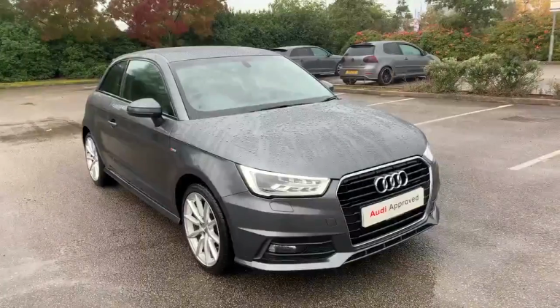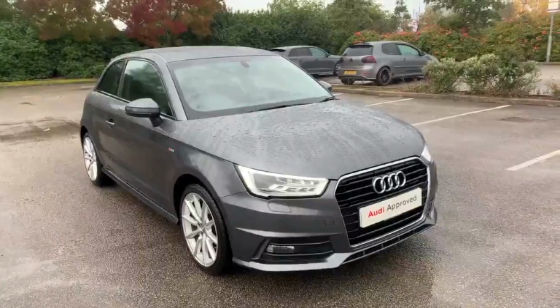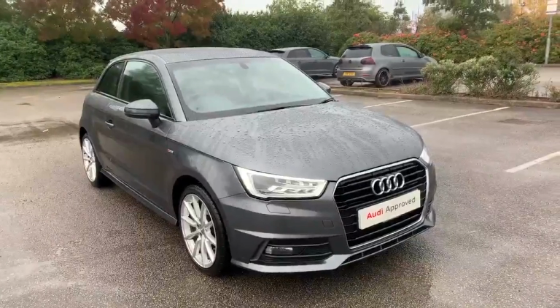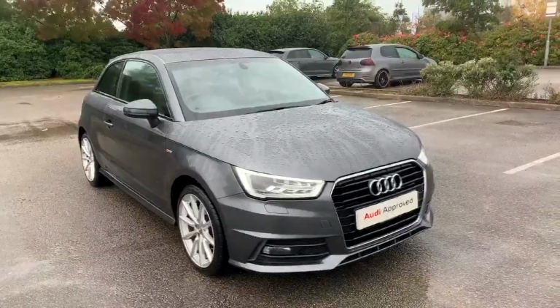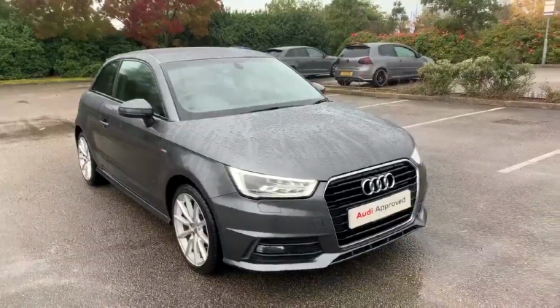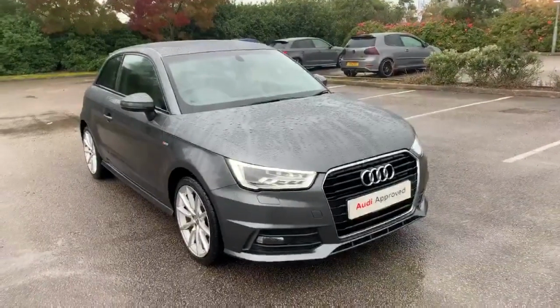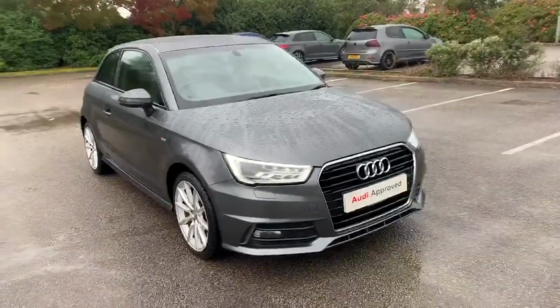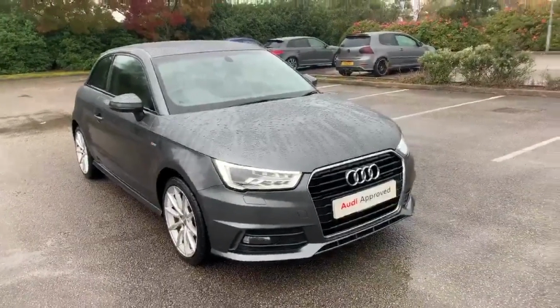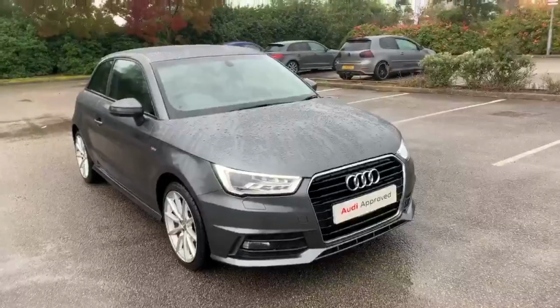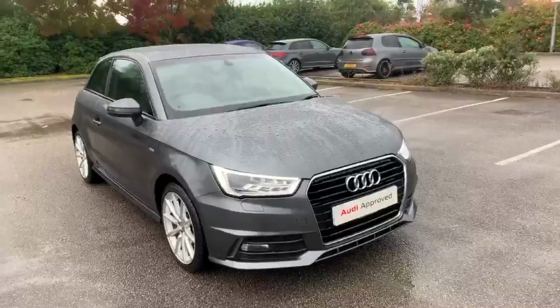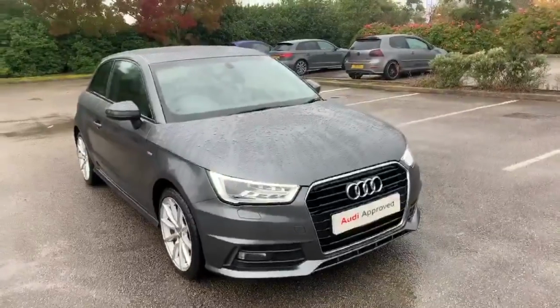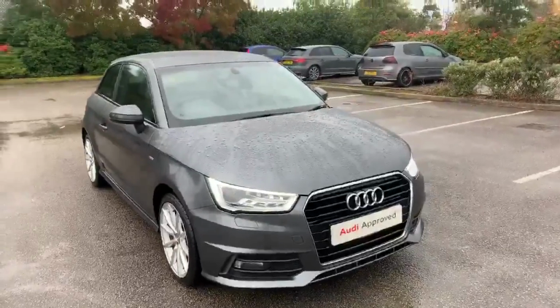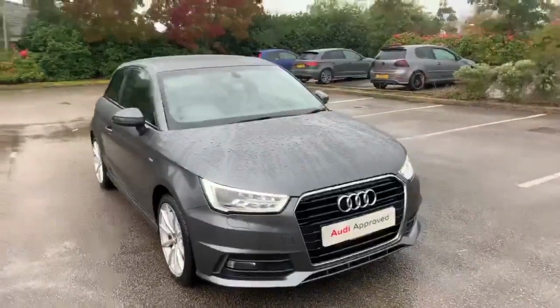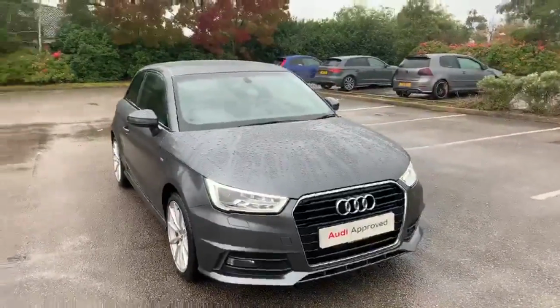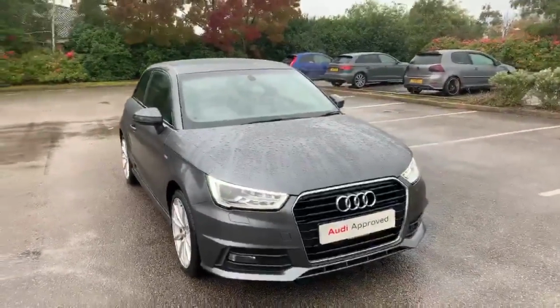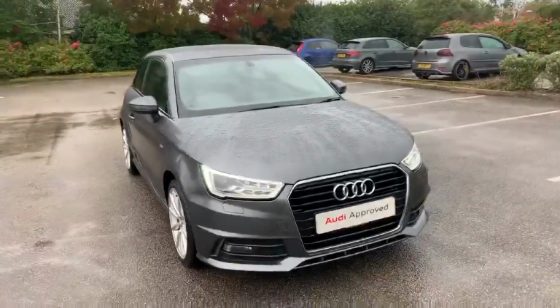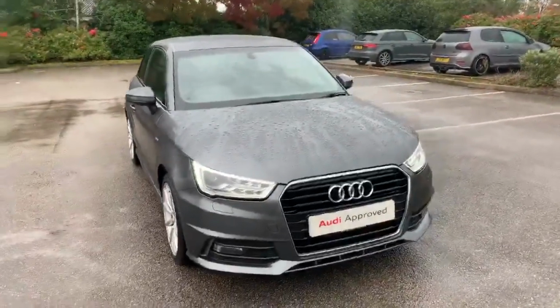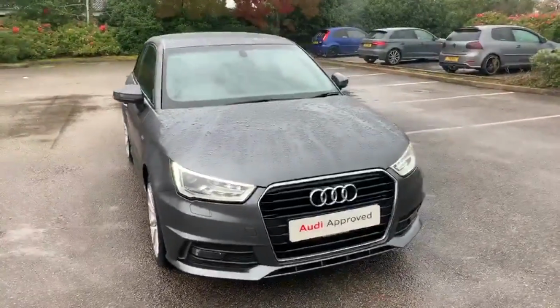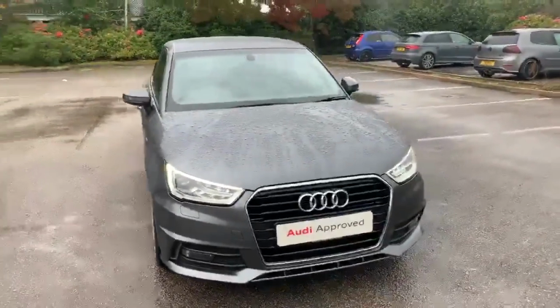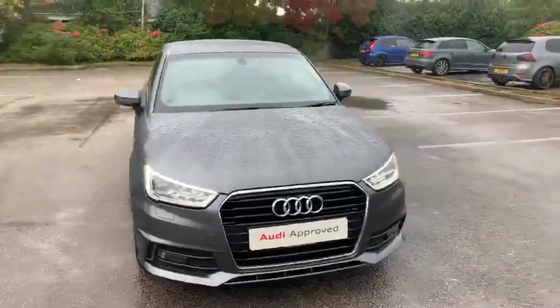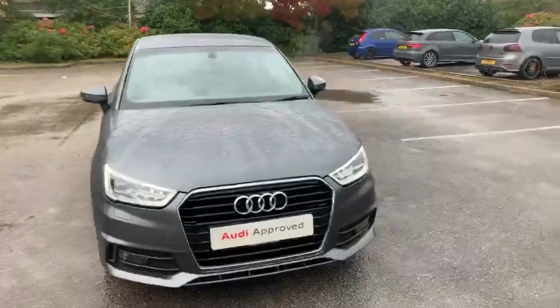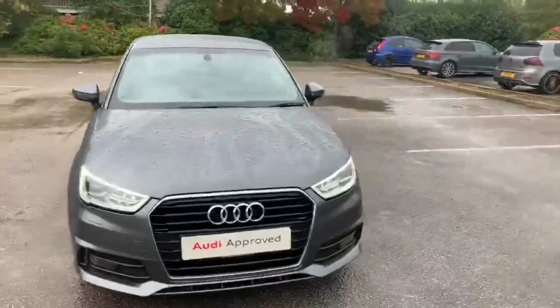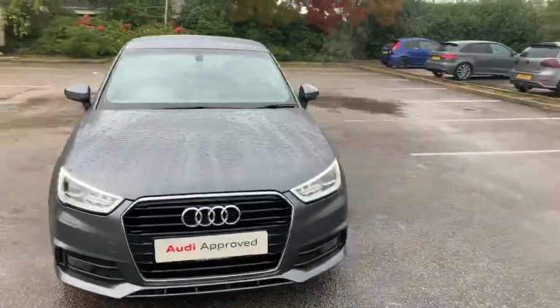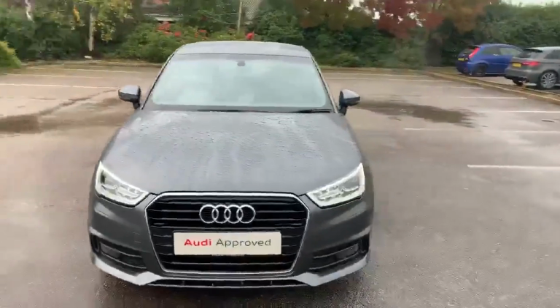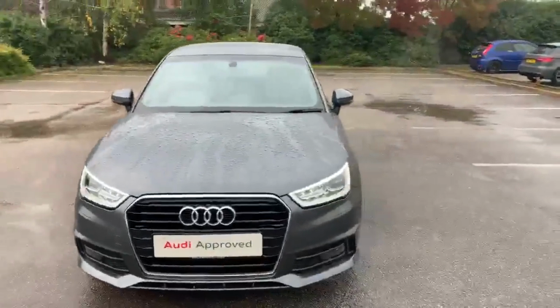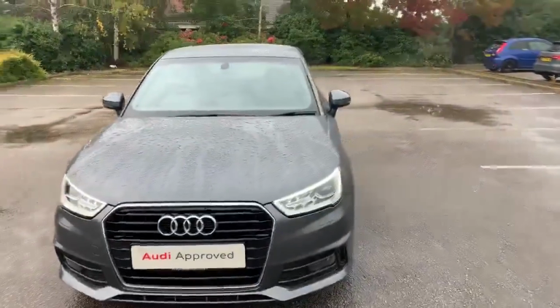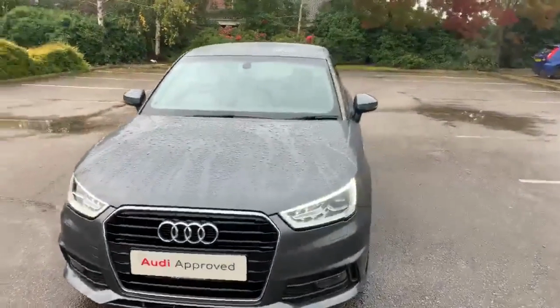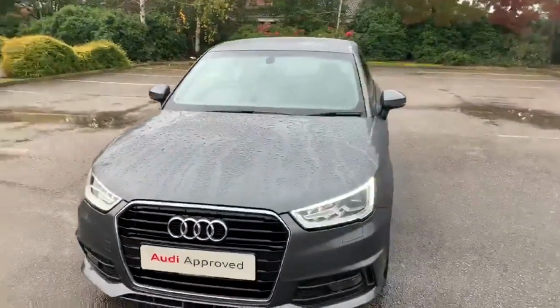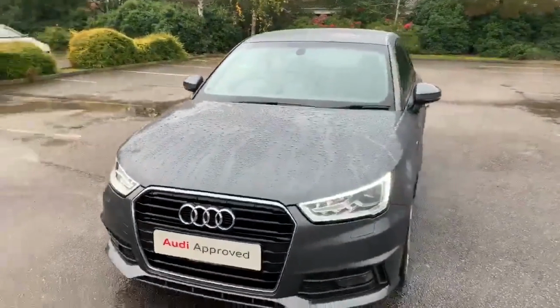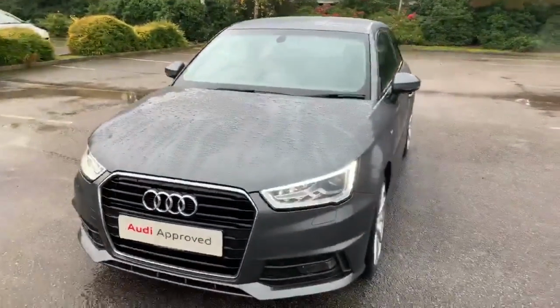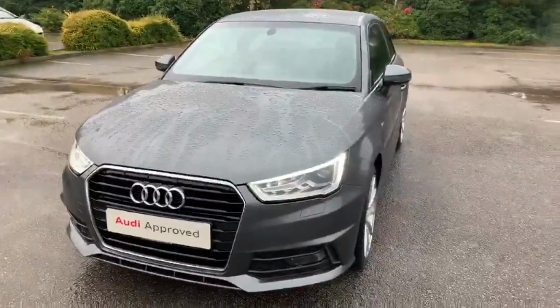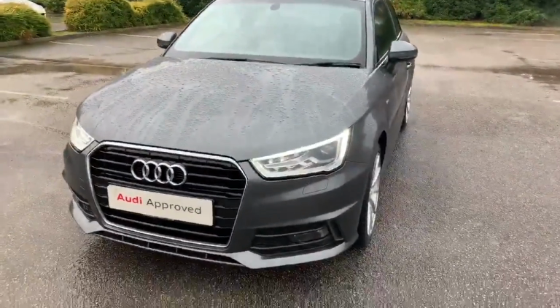Hi and welcome to Stafford Audi. I'd like to give you a quick walk around this used Audi A1 S line that we currently have in stock. This car has a 1.4 TFSI, it's manual, and it's finished in Daytona grey.